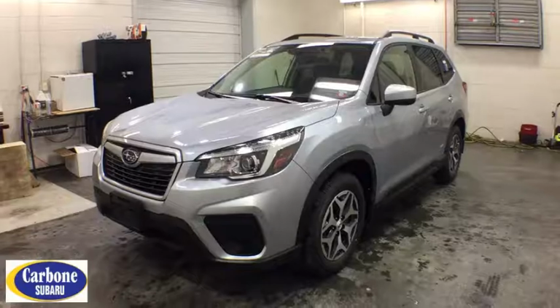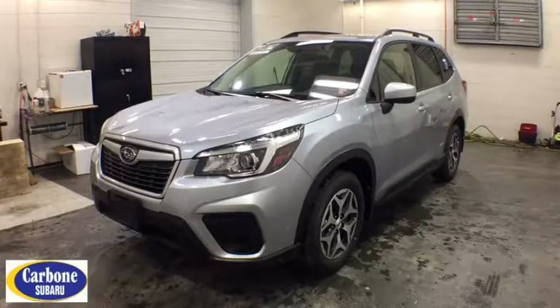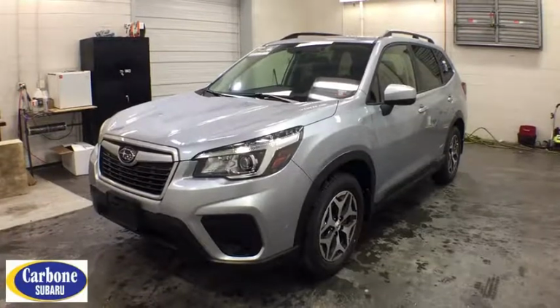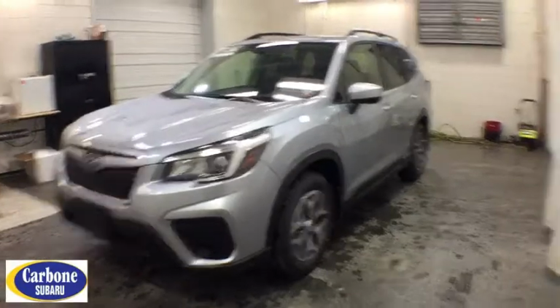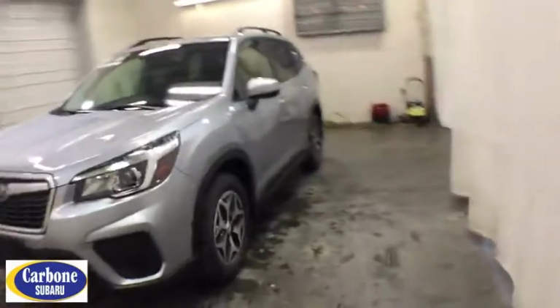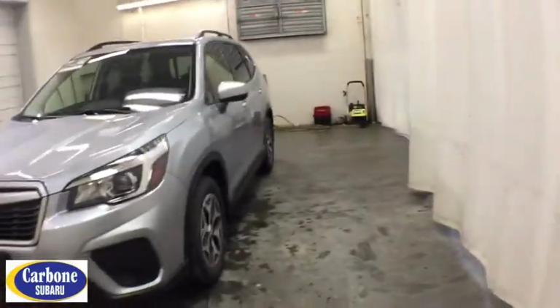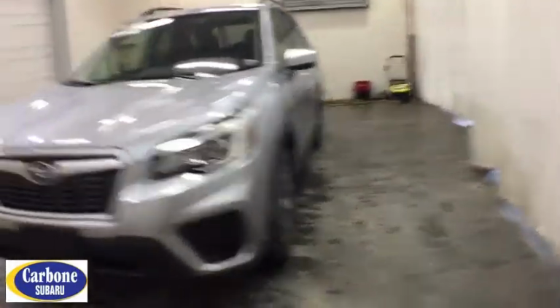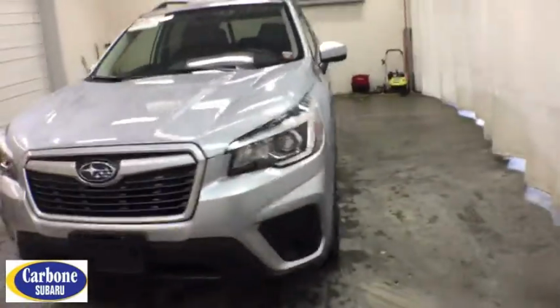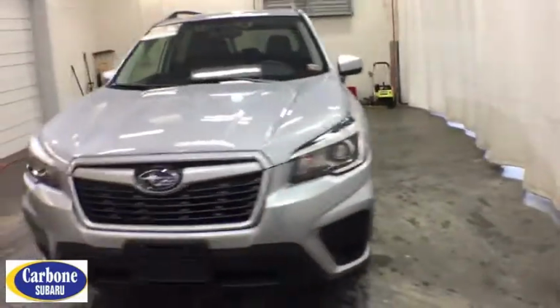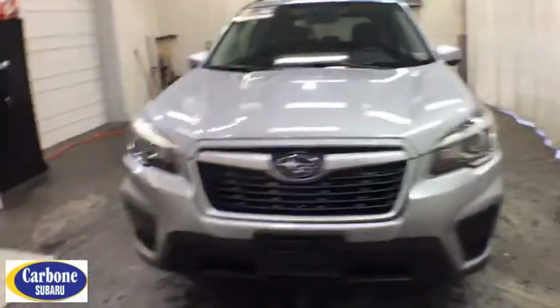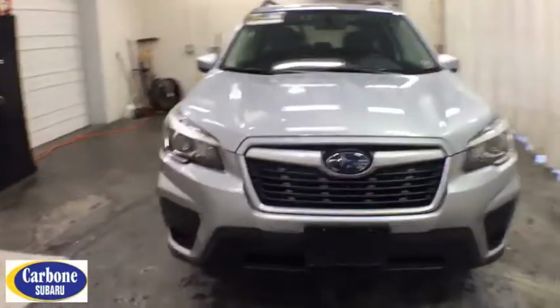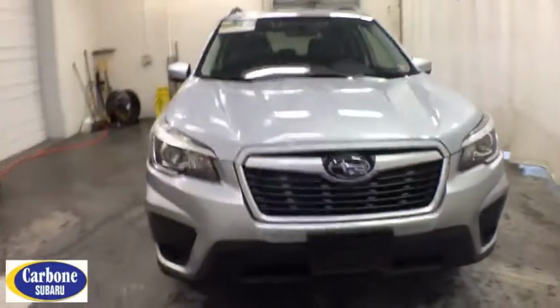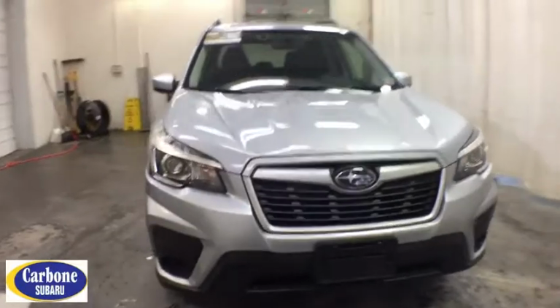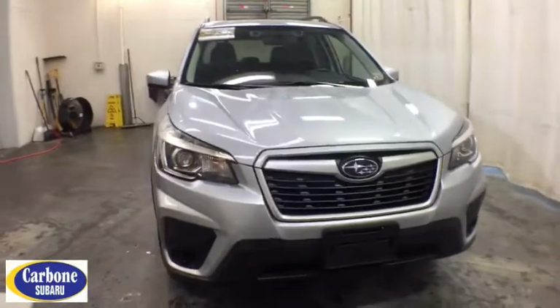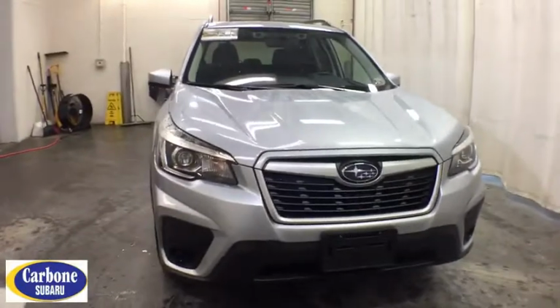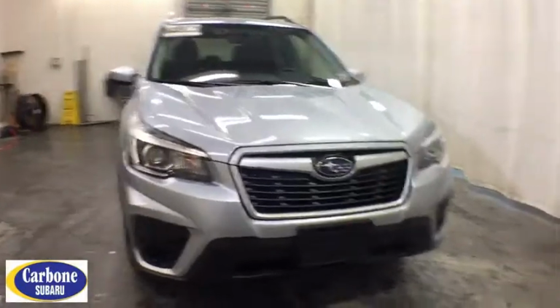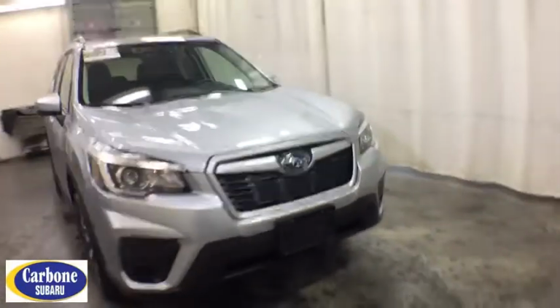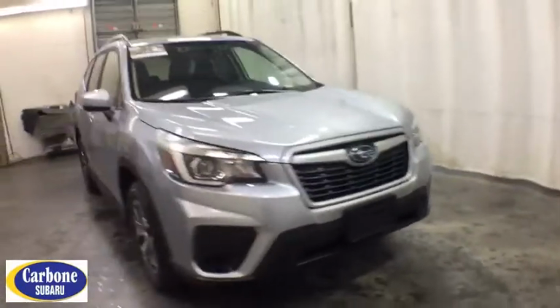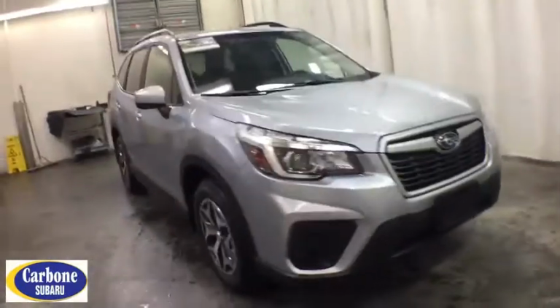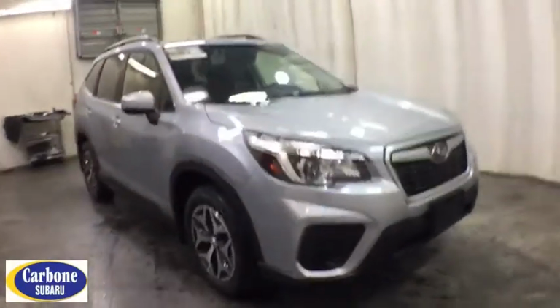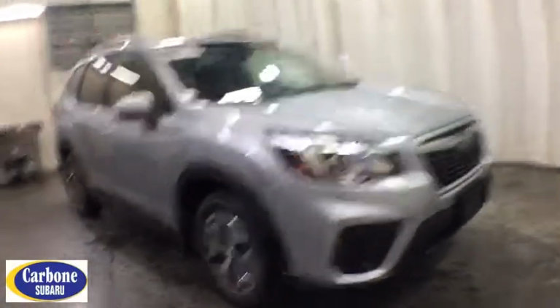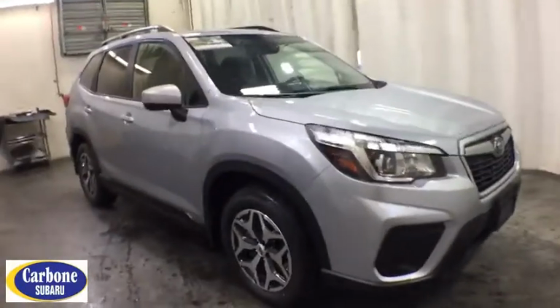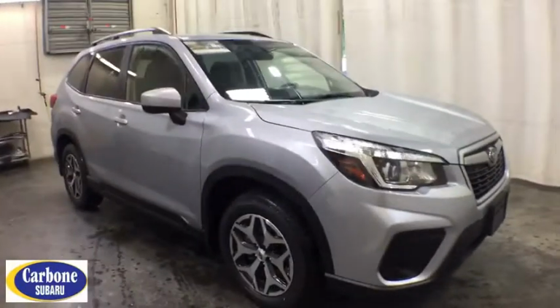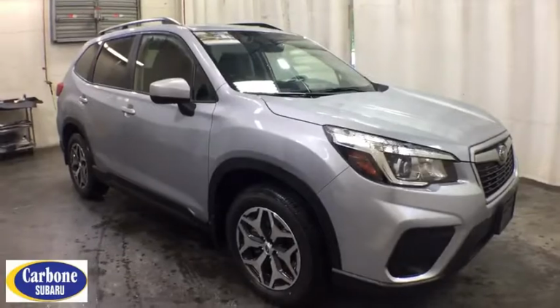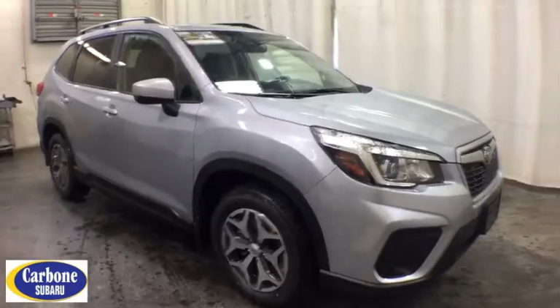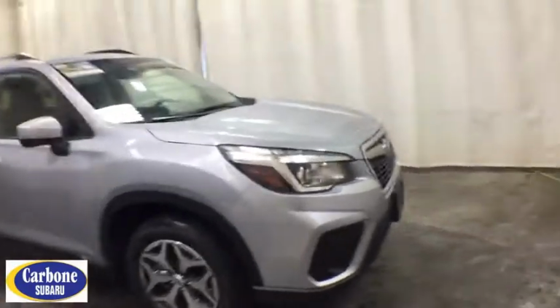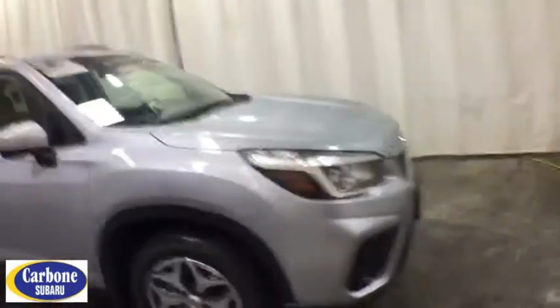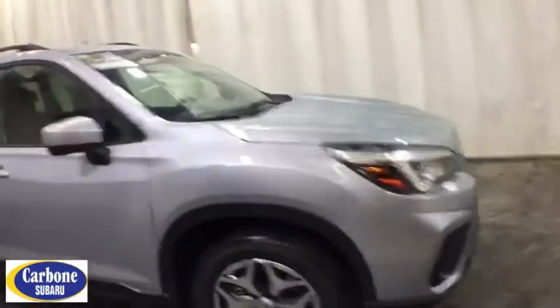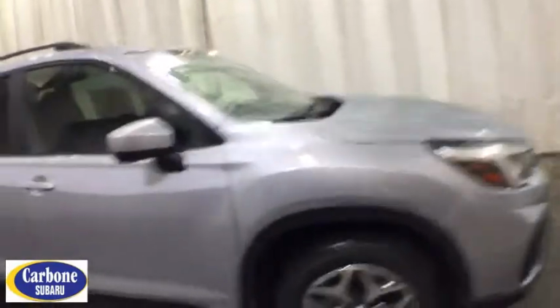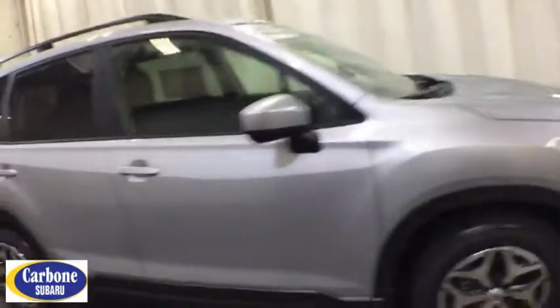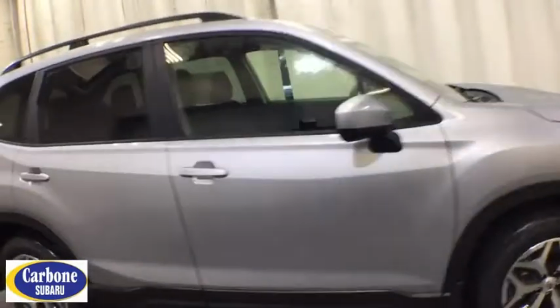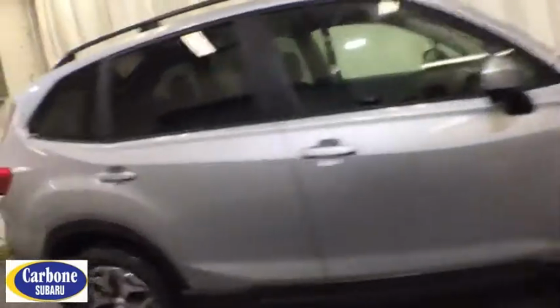Come test drive the 2019 Subaru Forester. The Subaru Forester is a sensible, practical, and affordable vehicle. It has an impressive, comfortable ride and handles well. Here are some of this vehicle's great options.